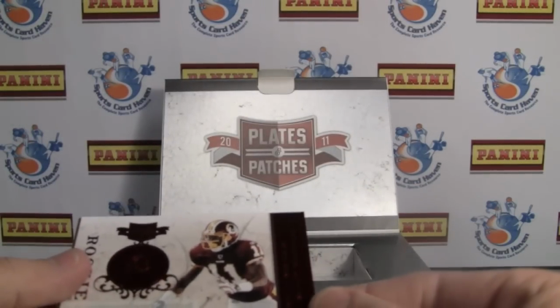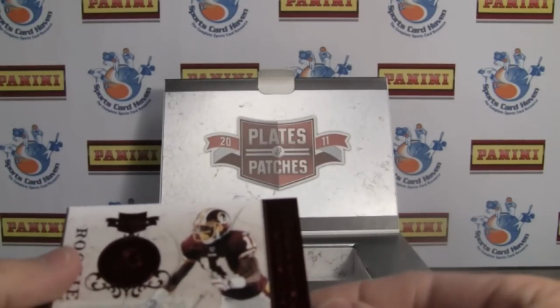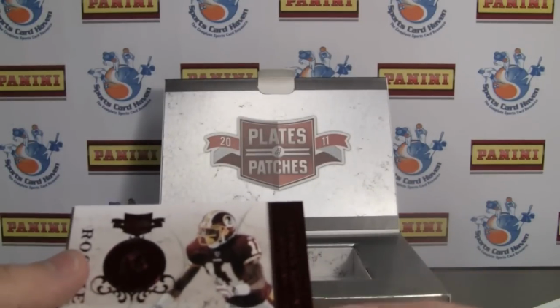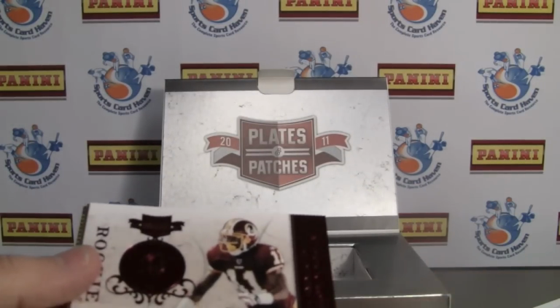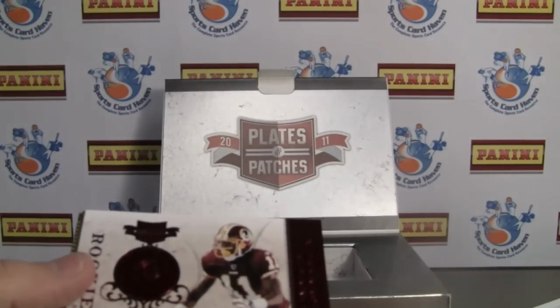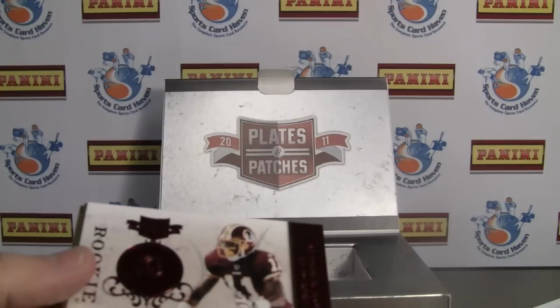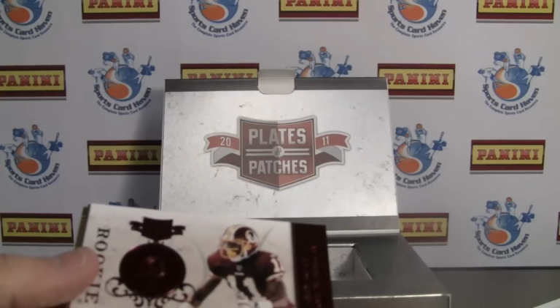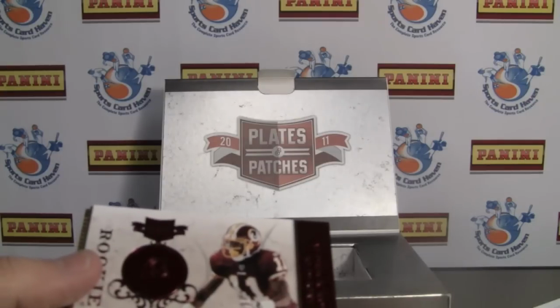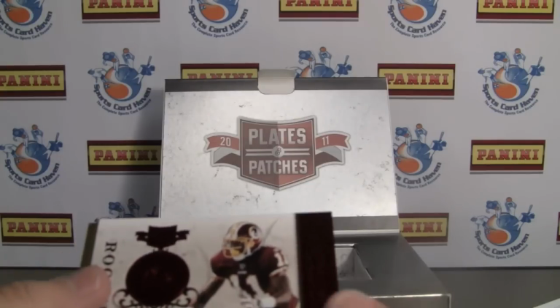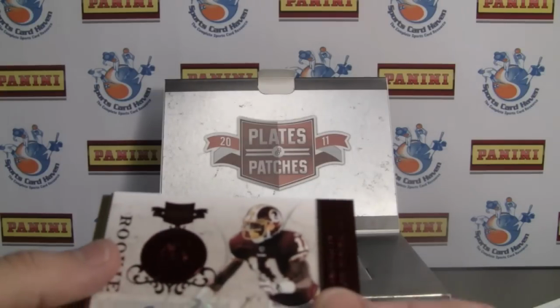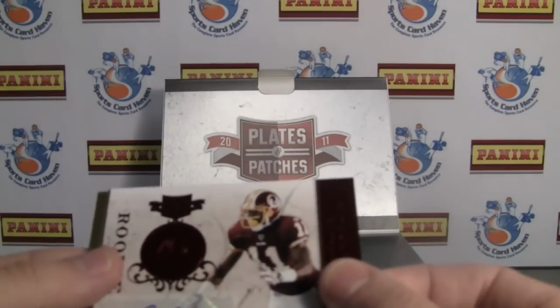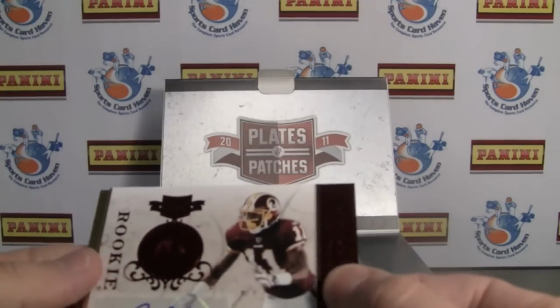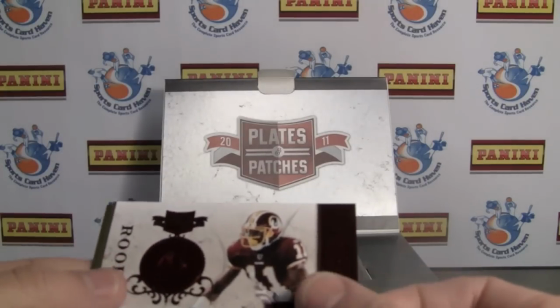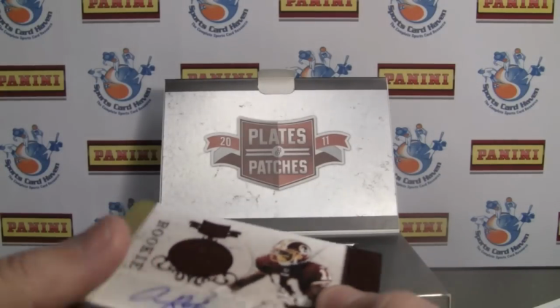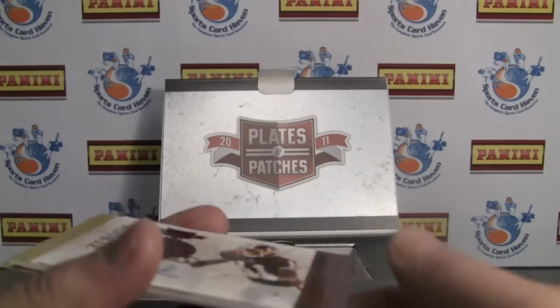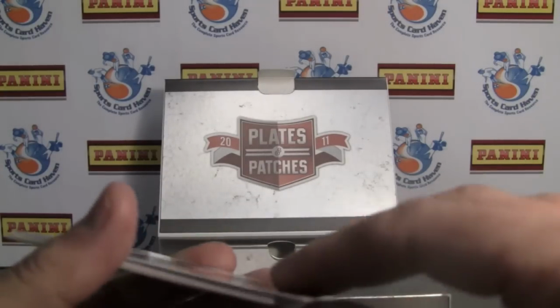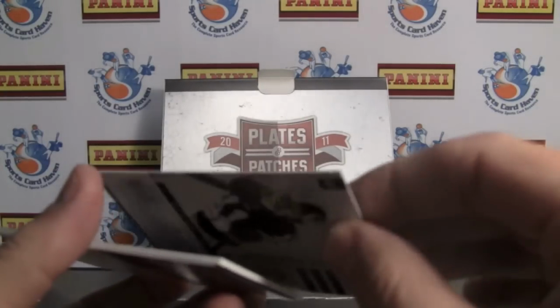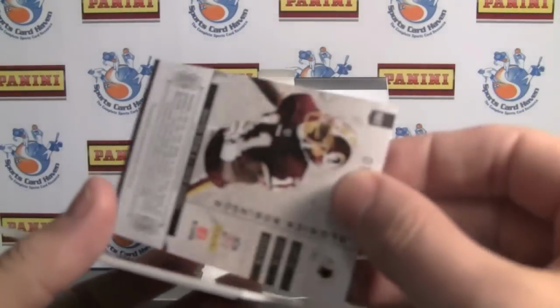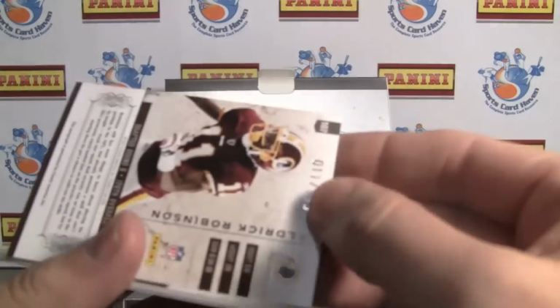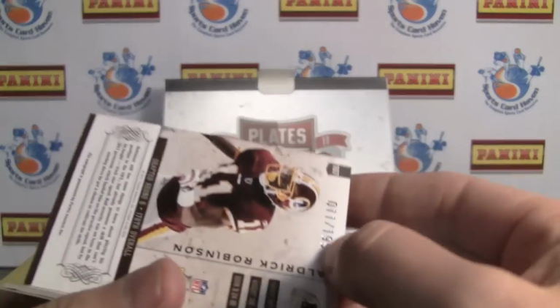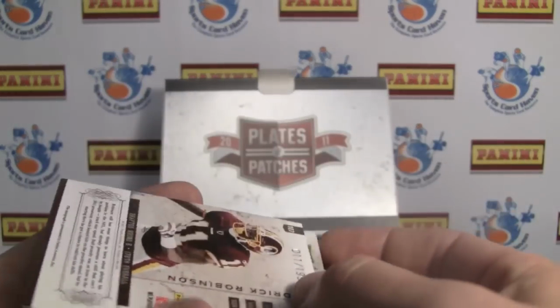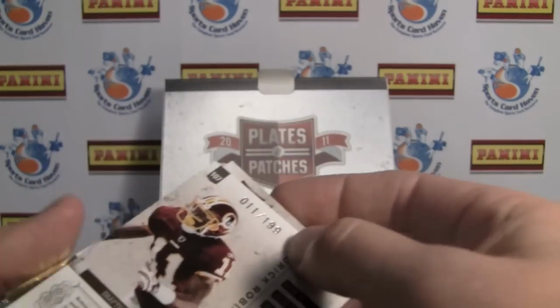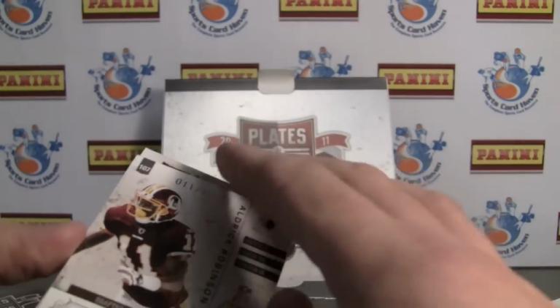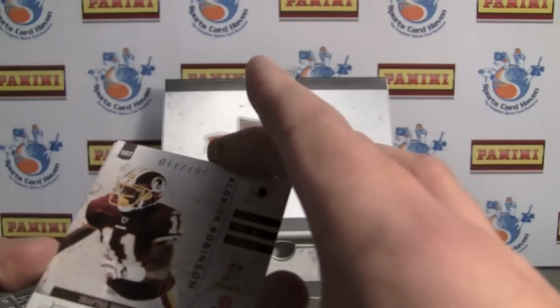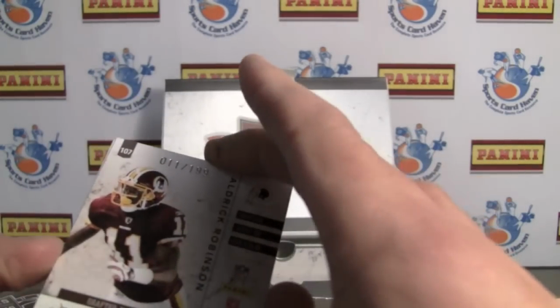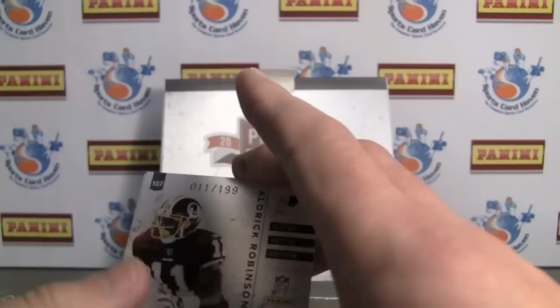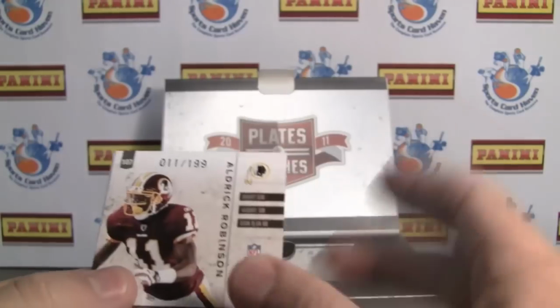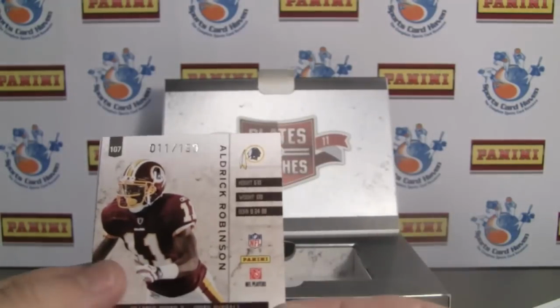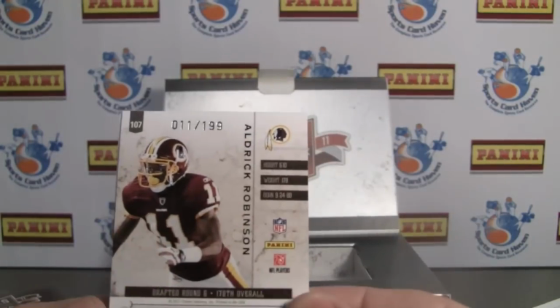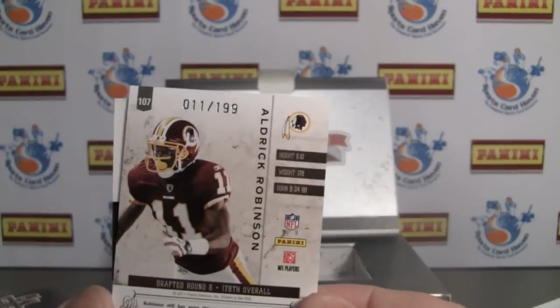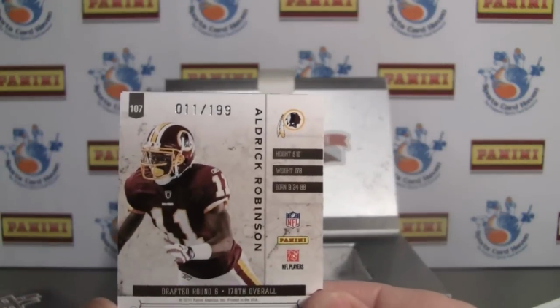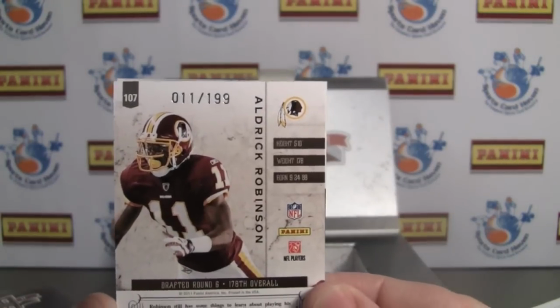Next hit — Aldrick Robinson sticker auto rookie. That is numbered — there you go, jersey number — 11 of 199.